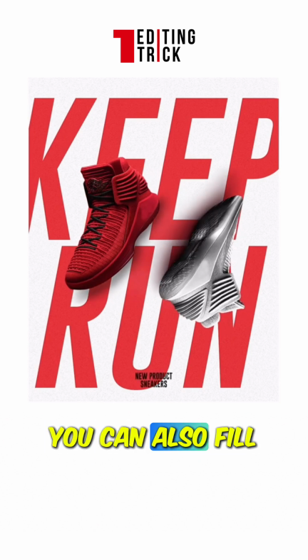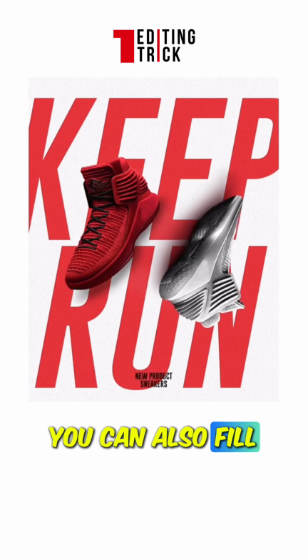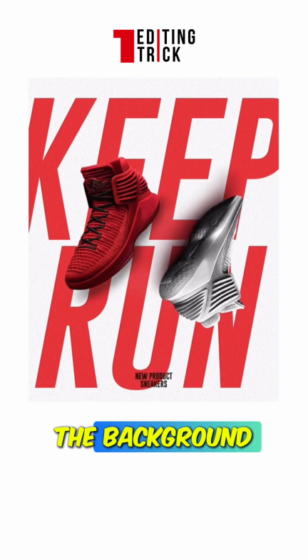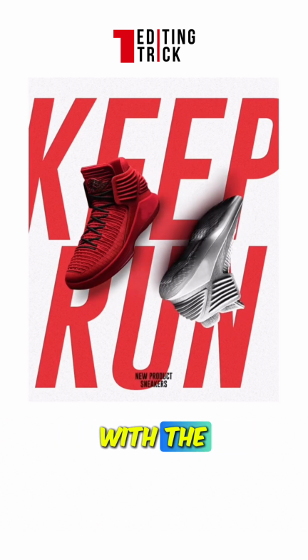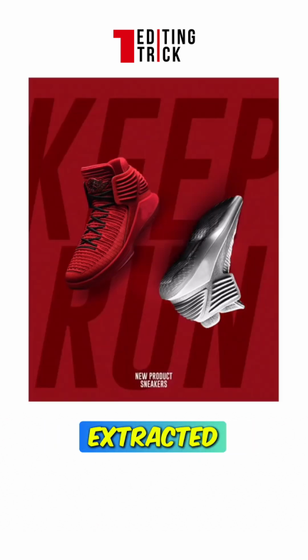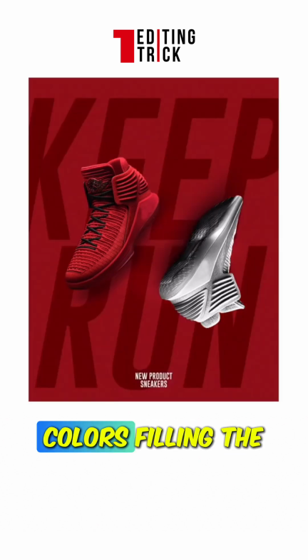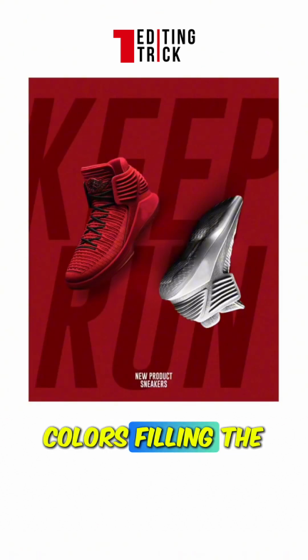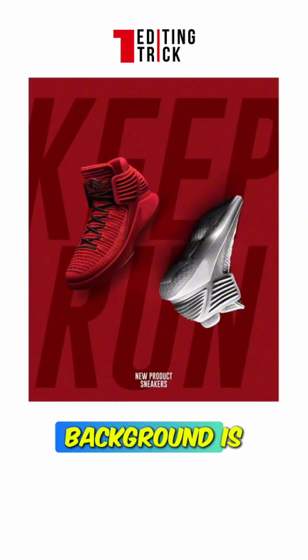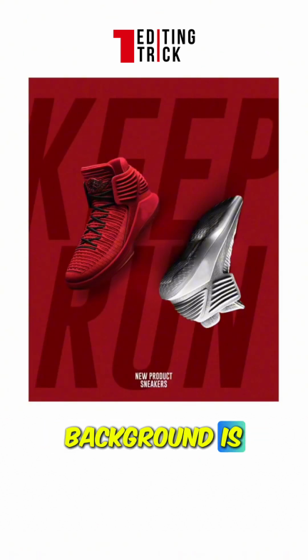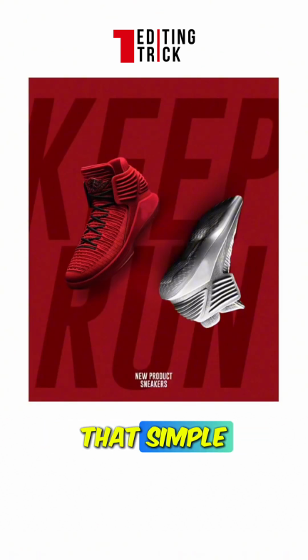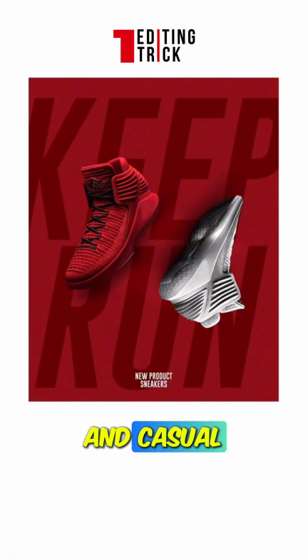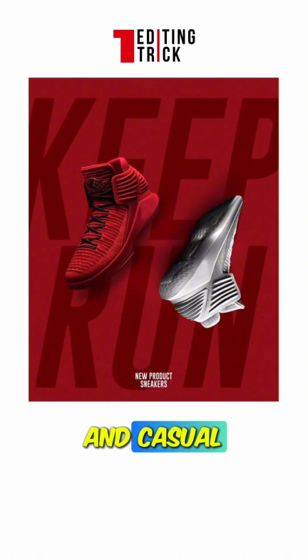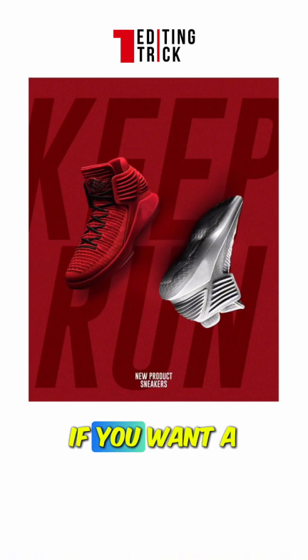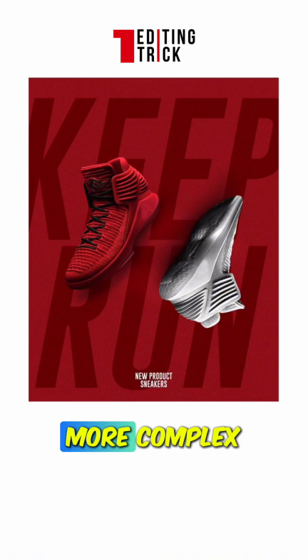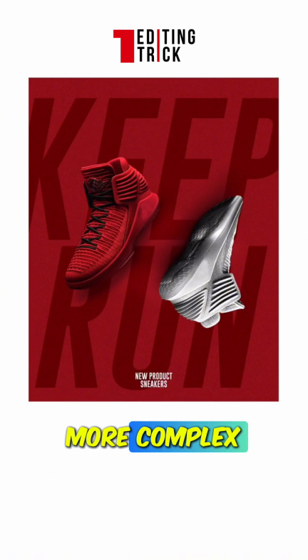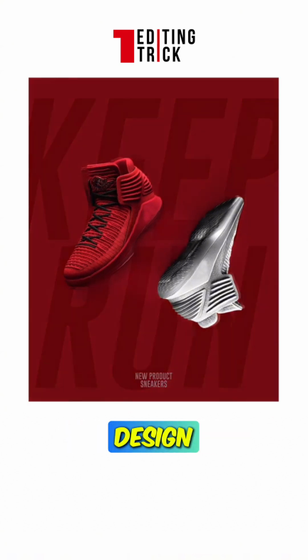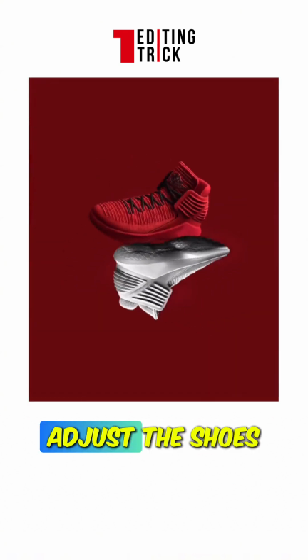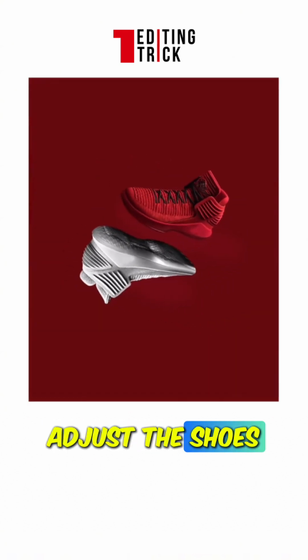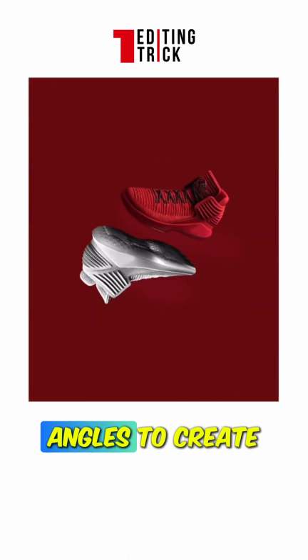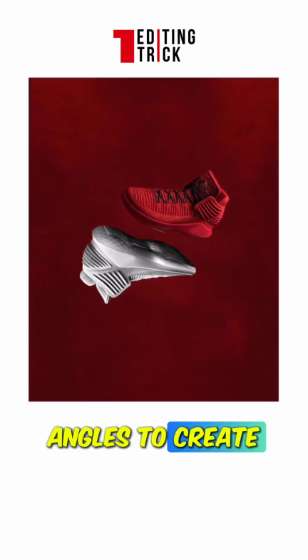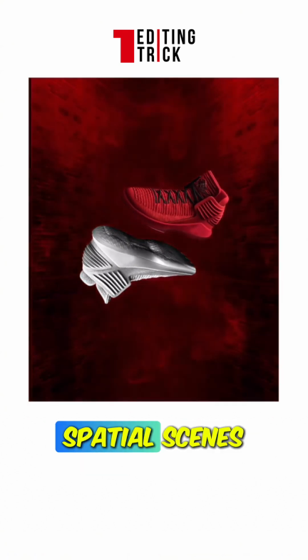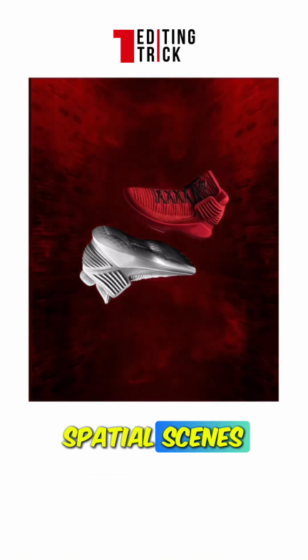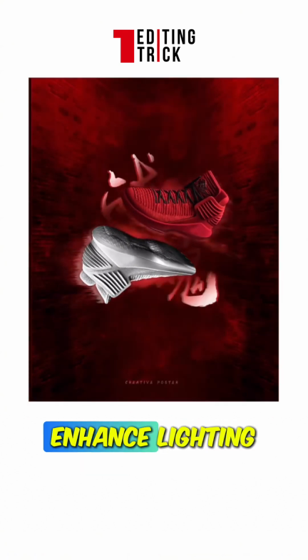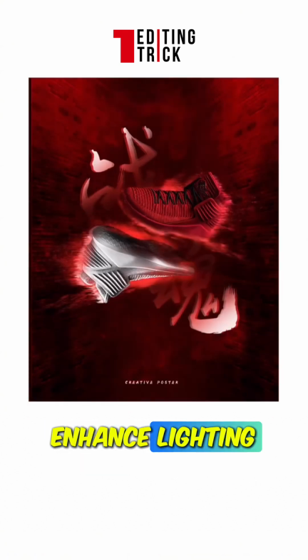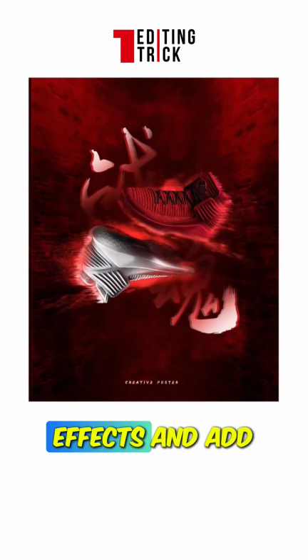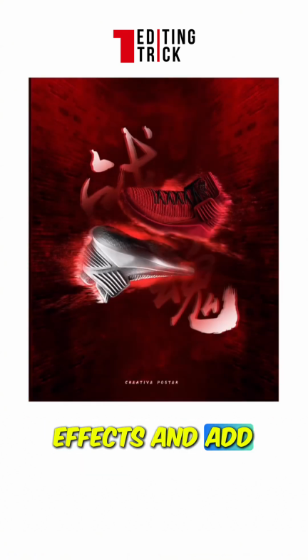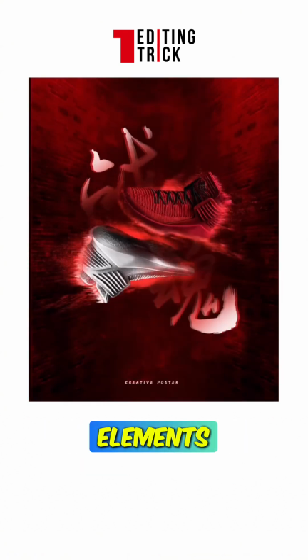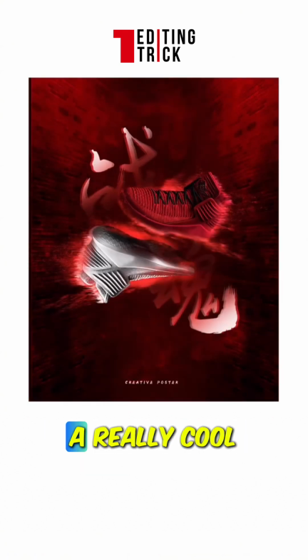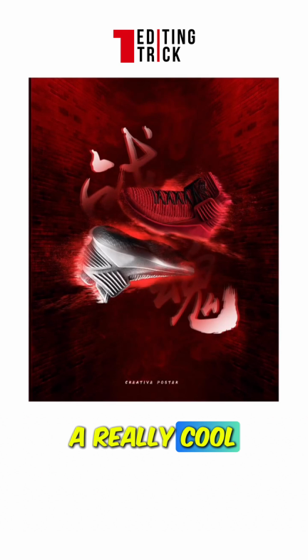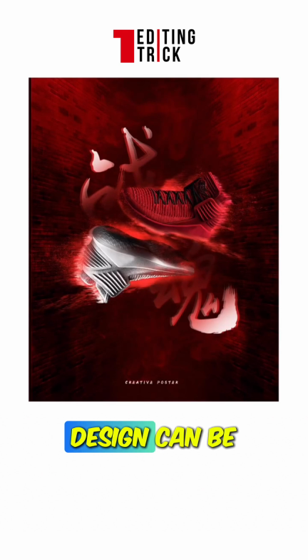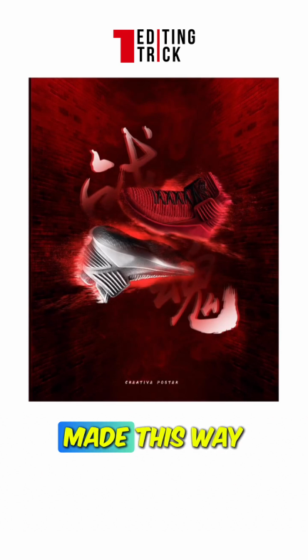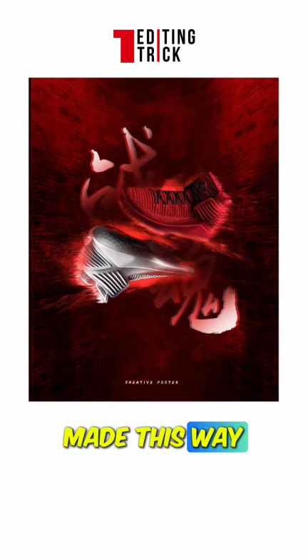You can also fill the background with the extracted colors. Filling the background is that simple and casual. If you want a more complex design, adjust the shoe's angles to create spatial scenes, enhance lighting effects, and add elements. A really cool design can be made this way.